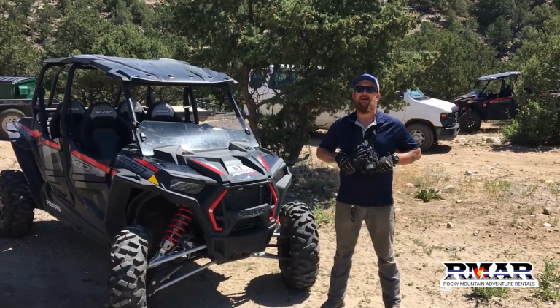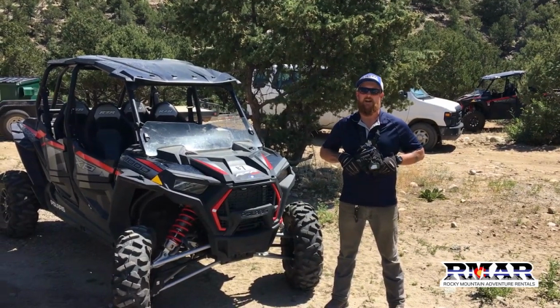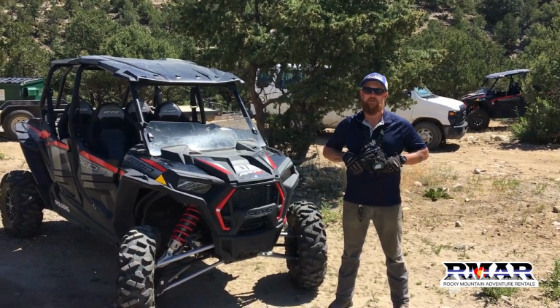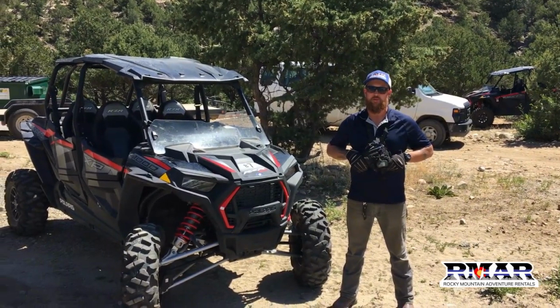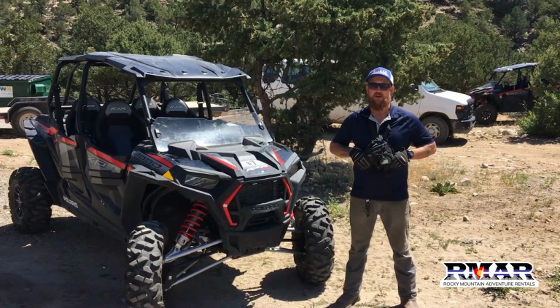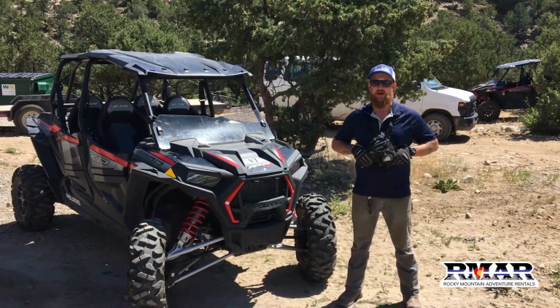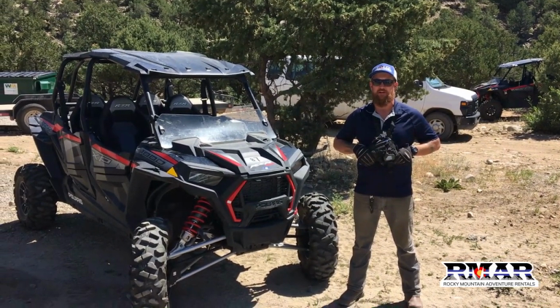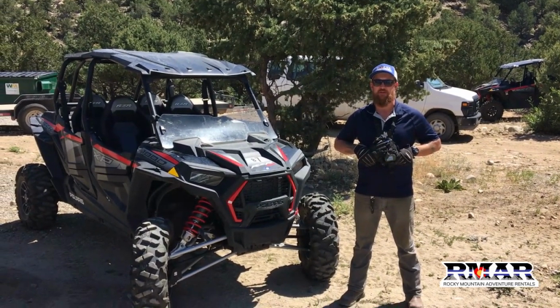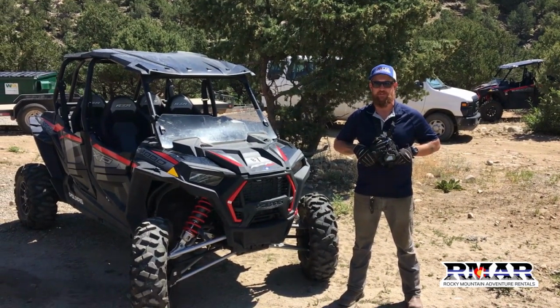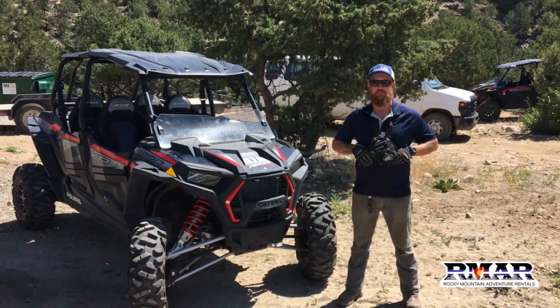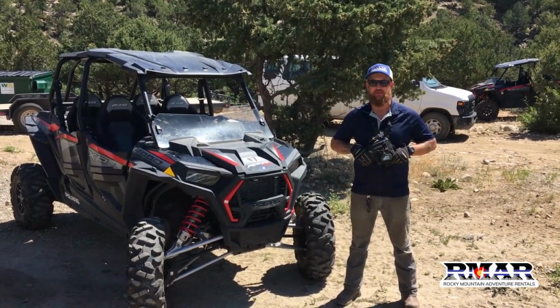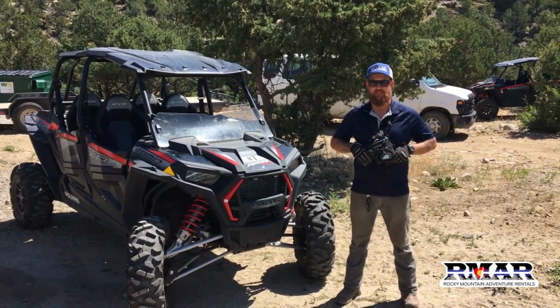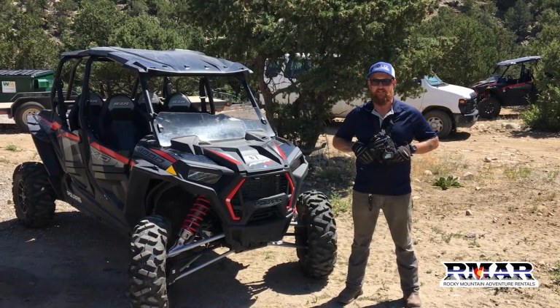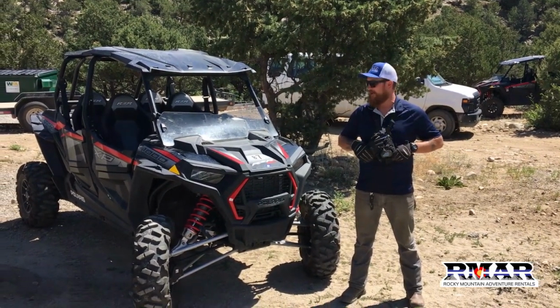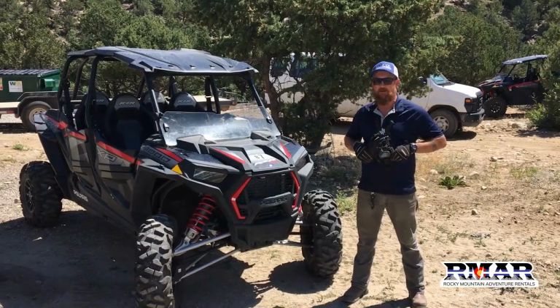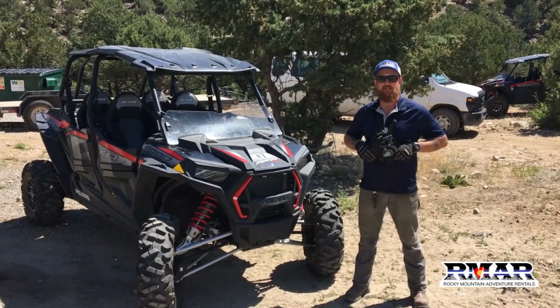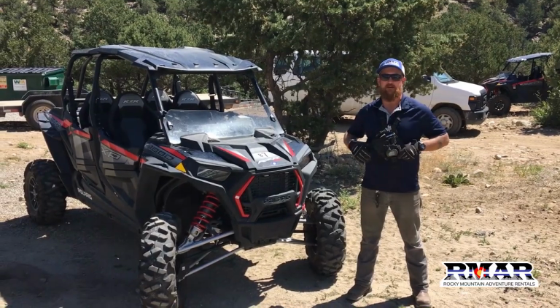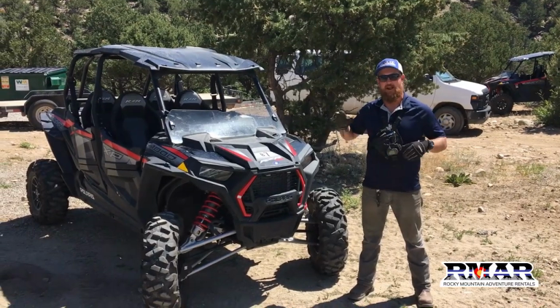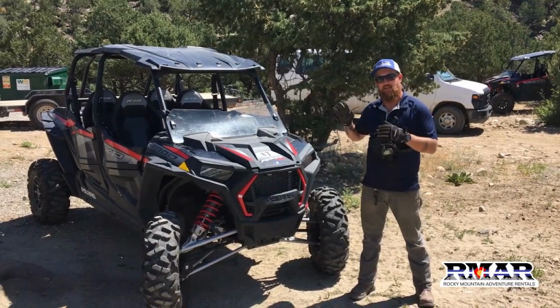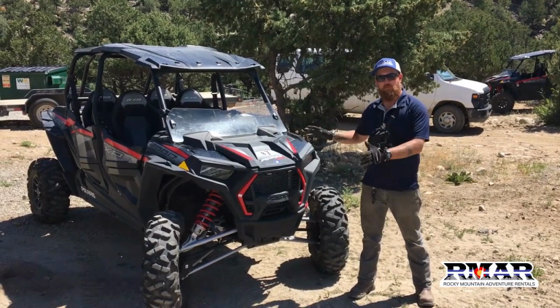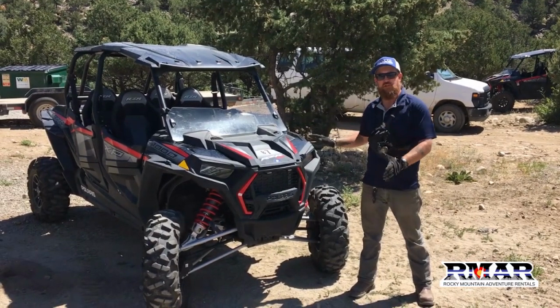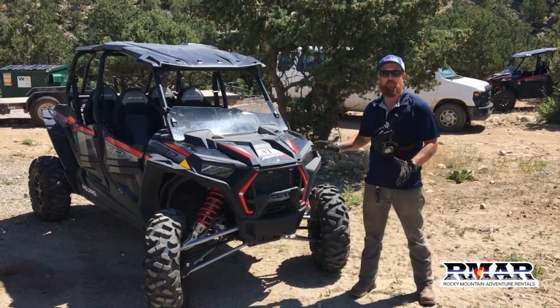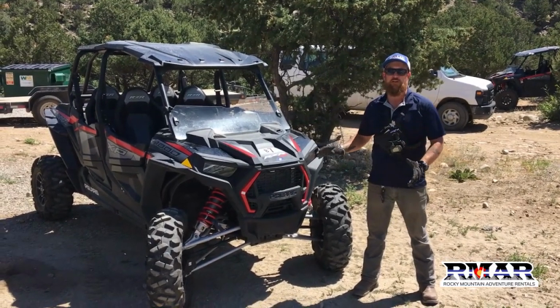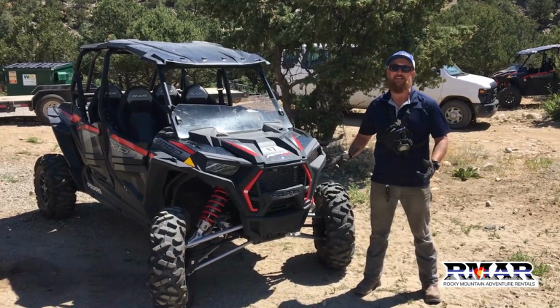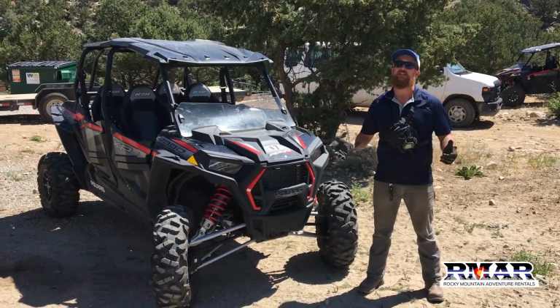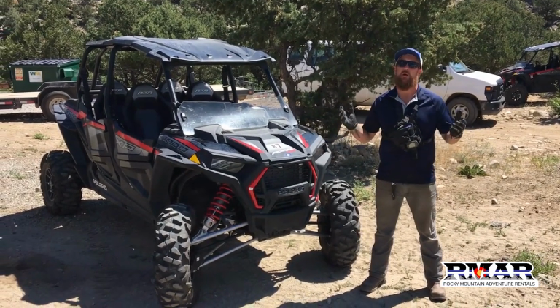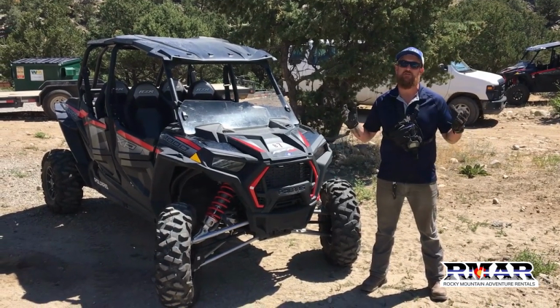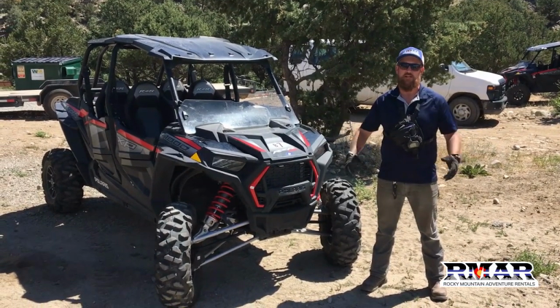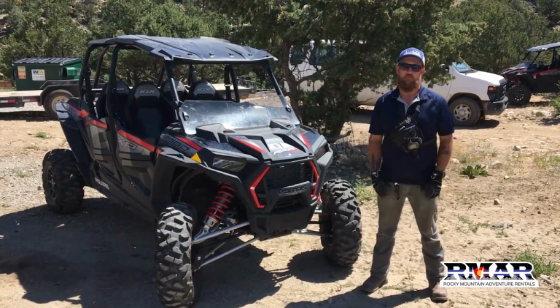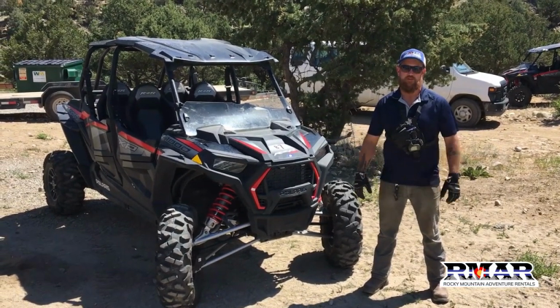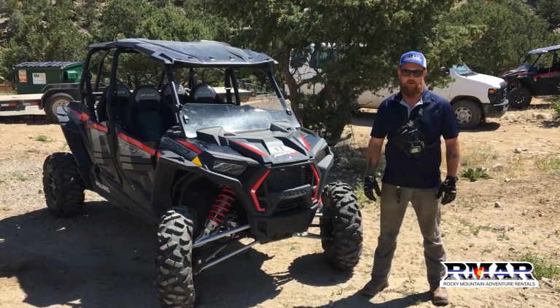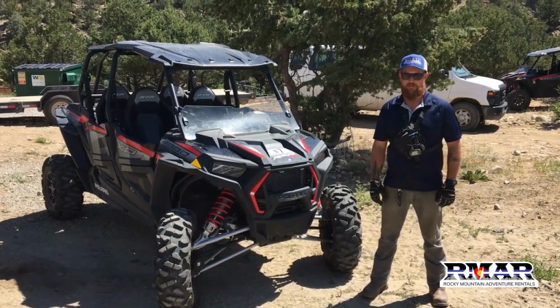Hi, I'm Peter with Rocky Mountain Adventure Rentals here in Buena Vista, and I'm here to talk about how to keep your machine from overheating in this sweltering heat that we're experiencing.